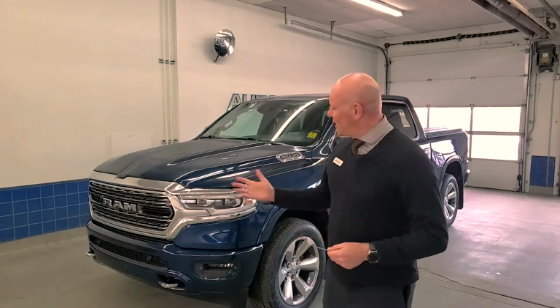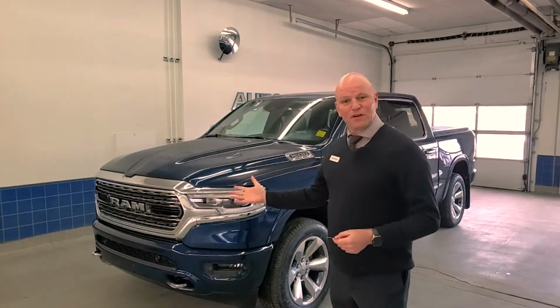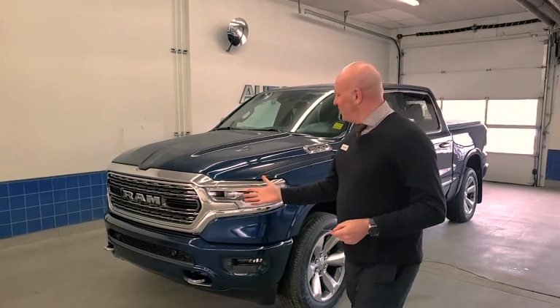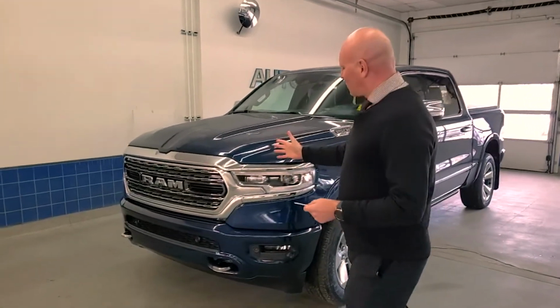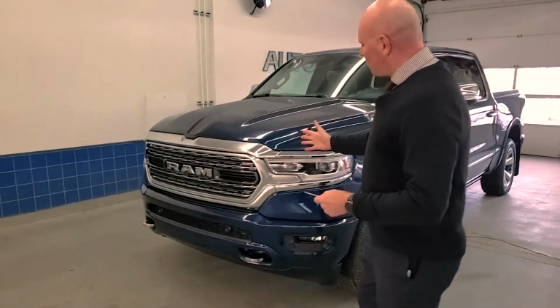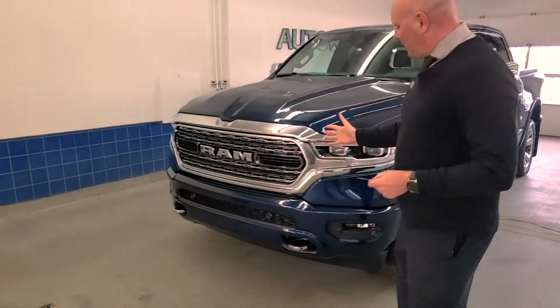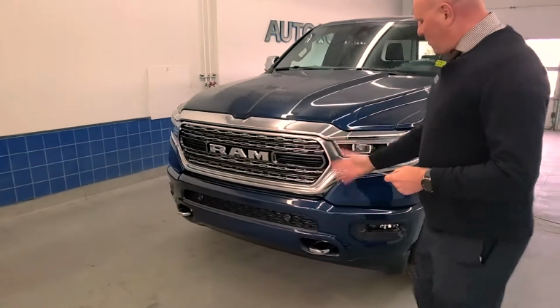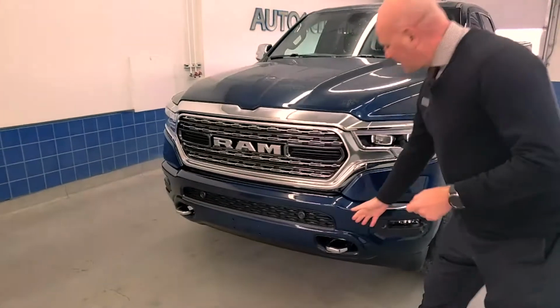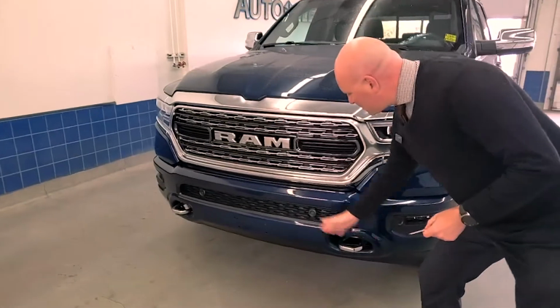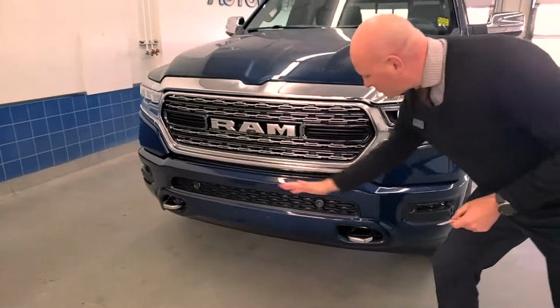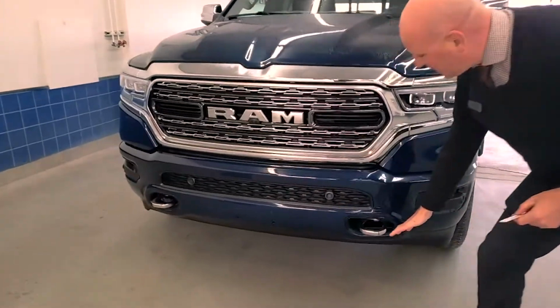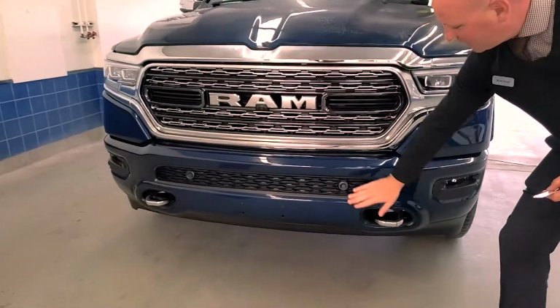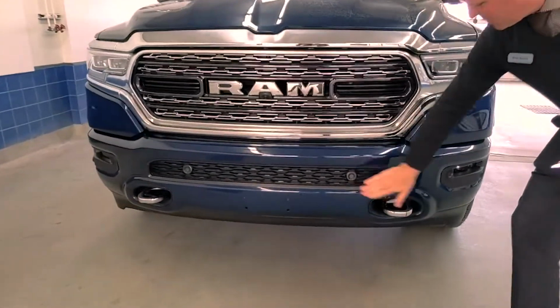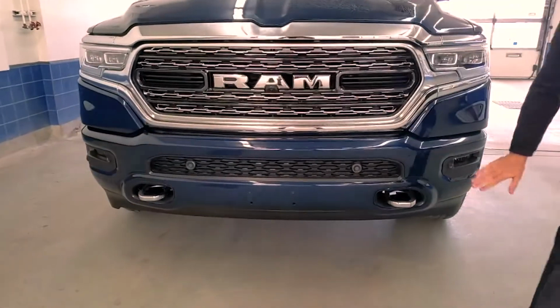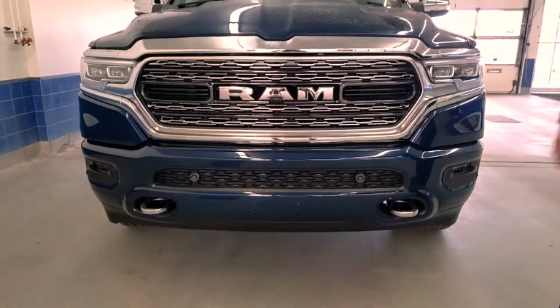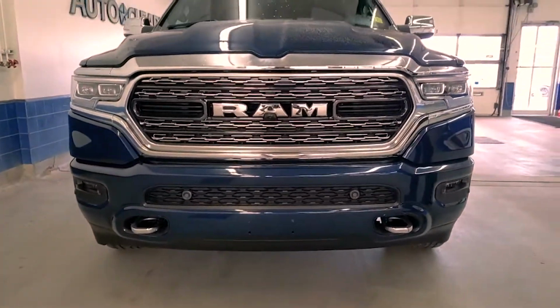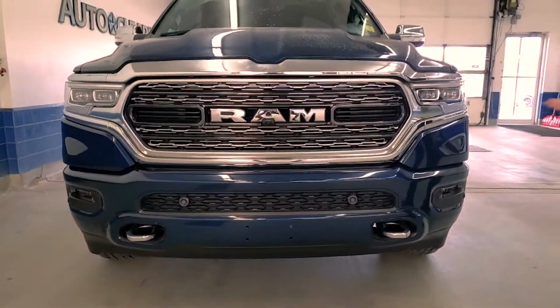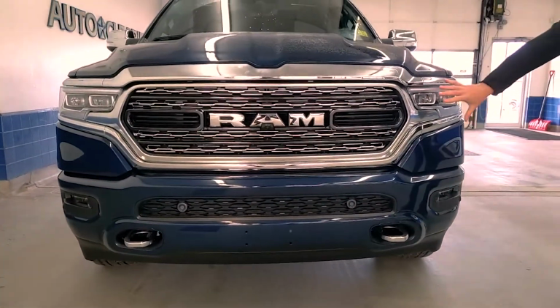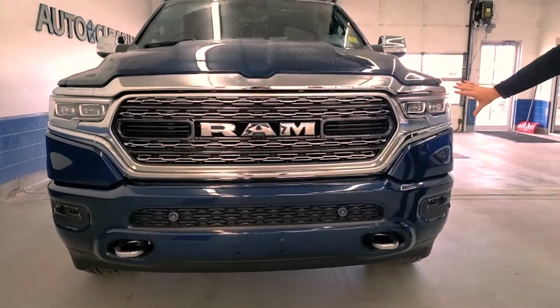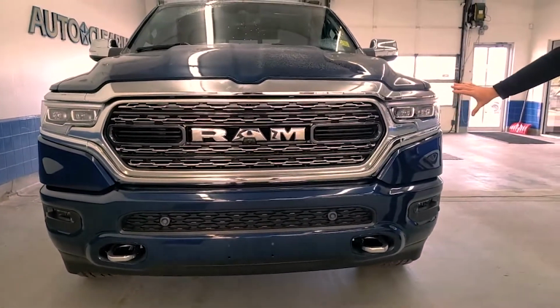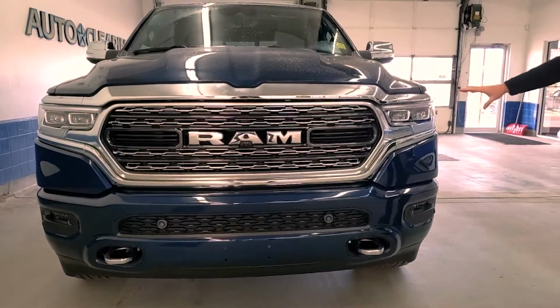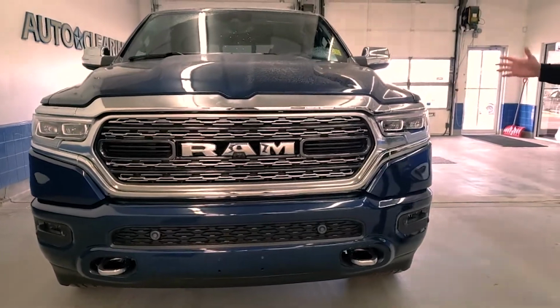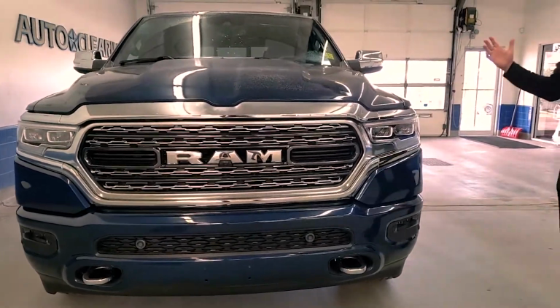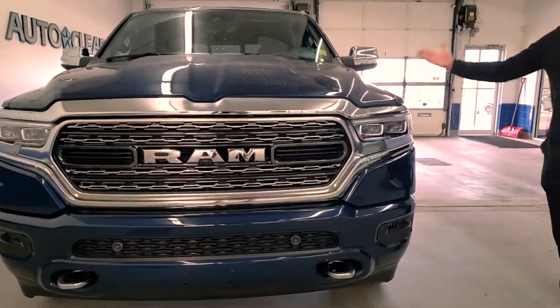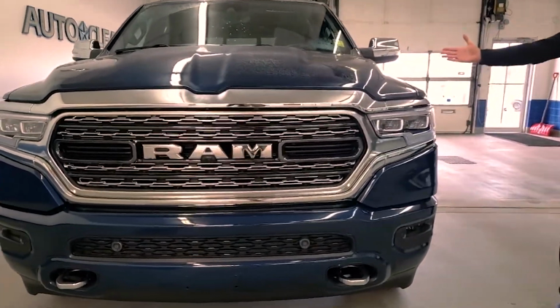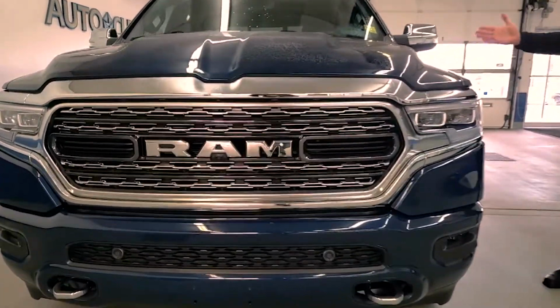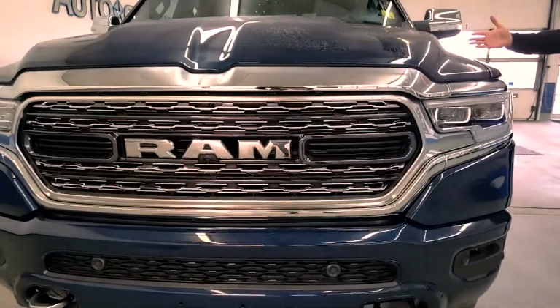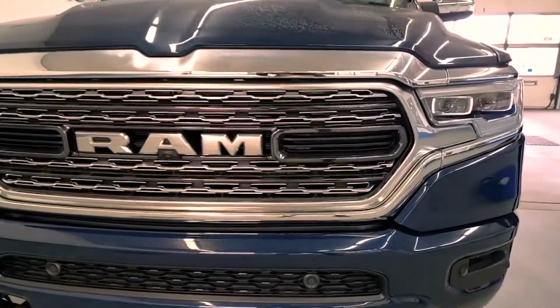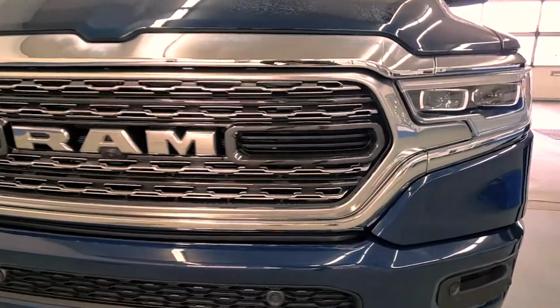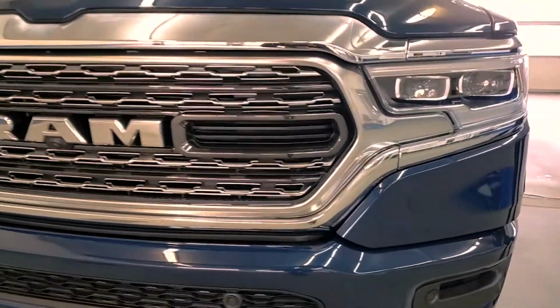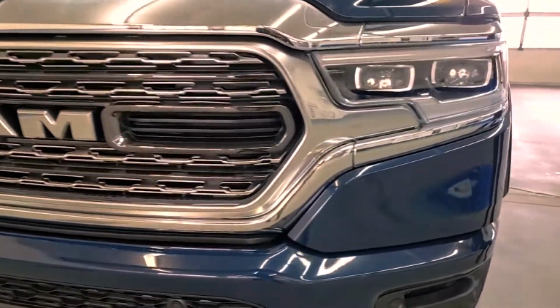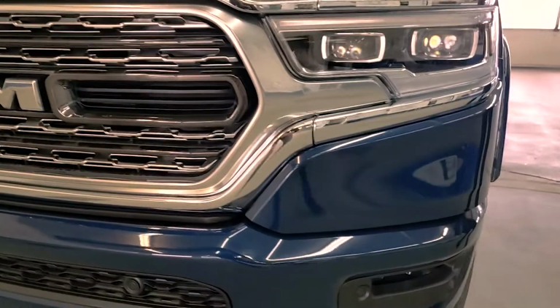Starting at the front here with the chrome grille and you have the recovery tow hooks right there. You got some parking sensors all around there. They've improved the lighting here, and this is the legendary 5.7L Hemi engine.